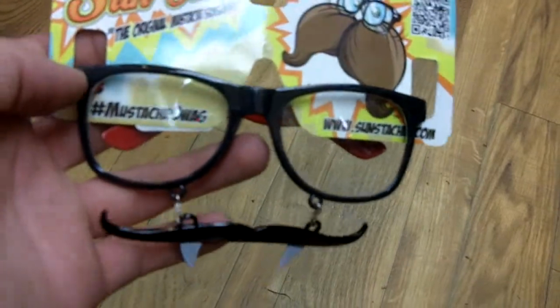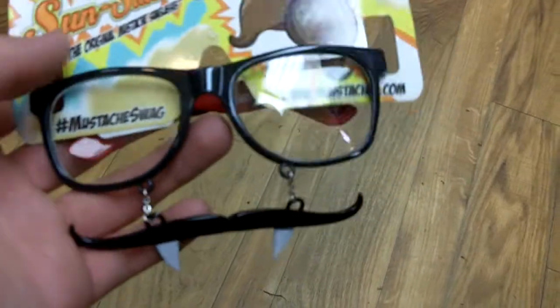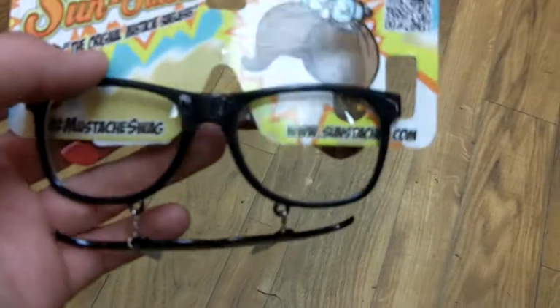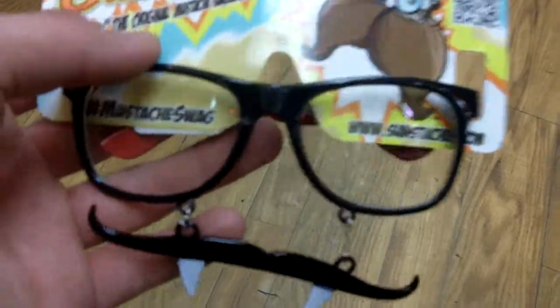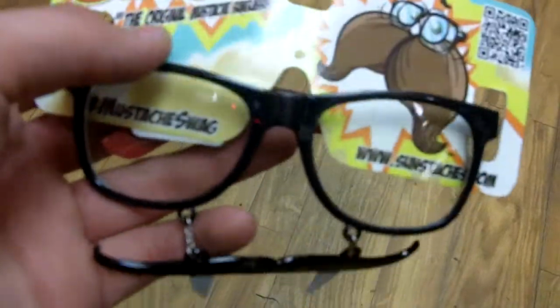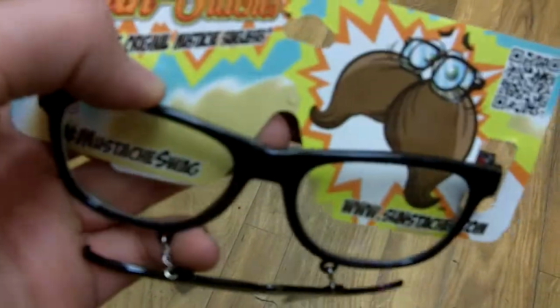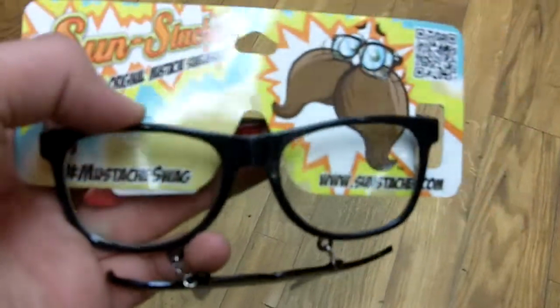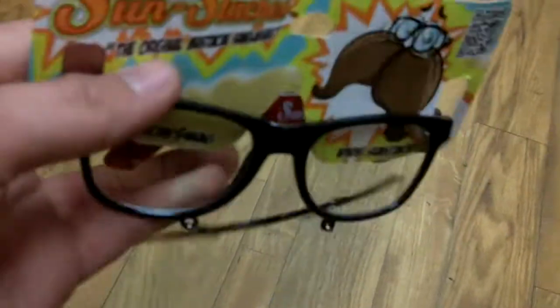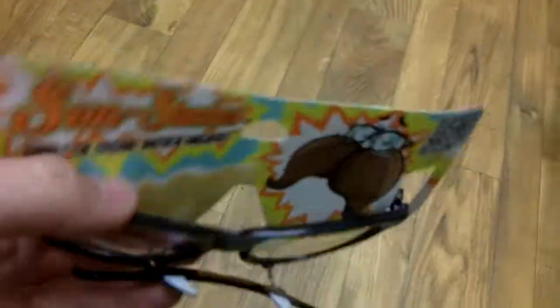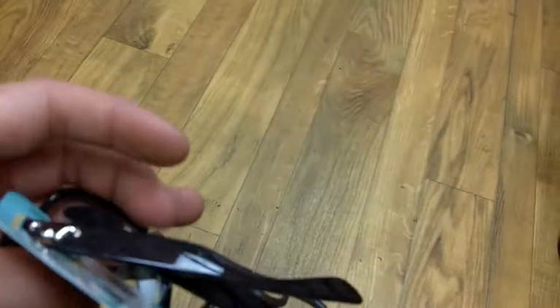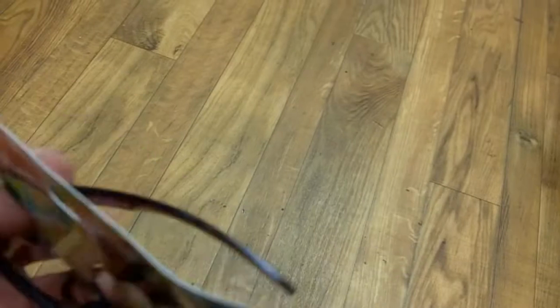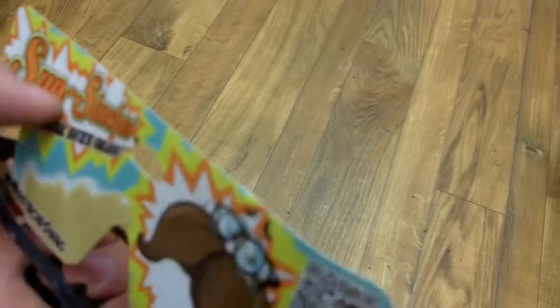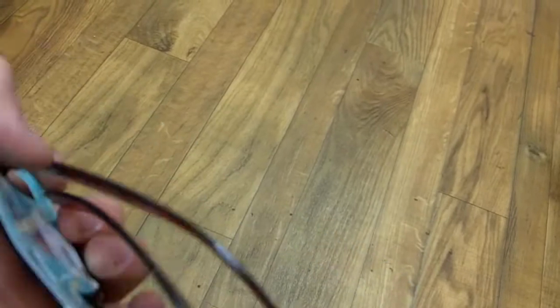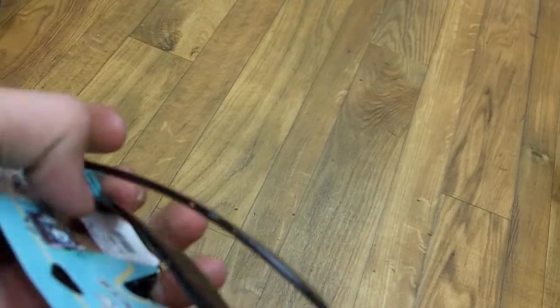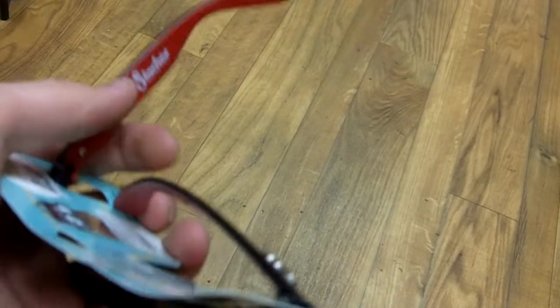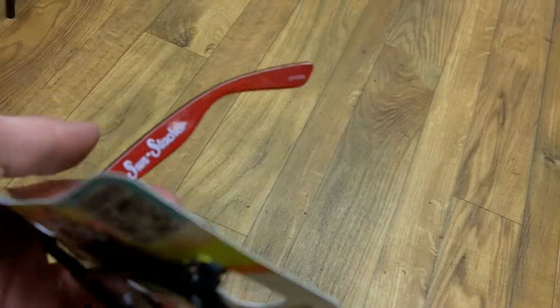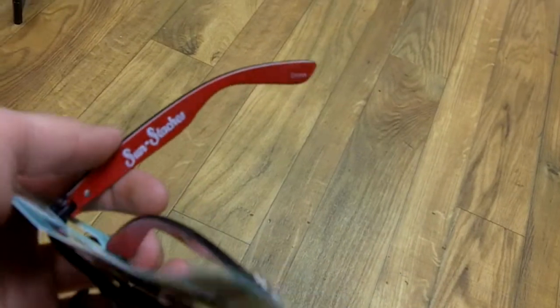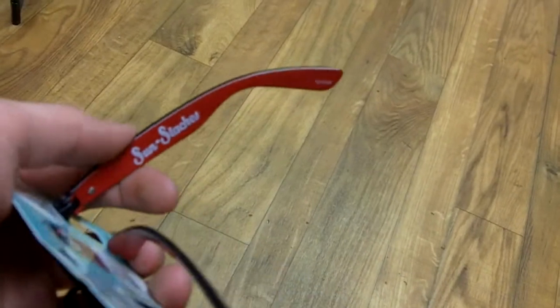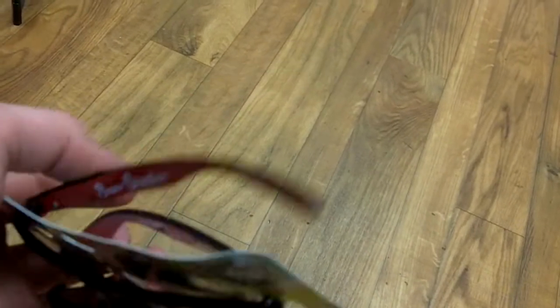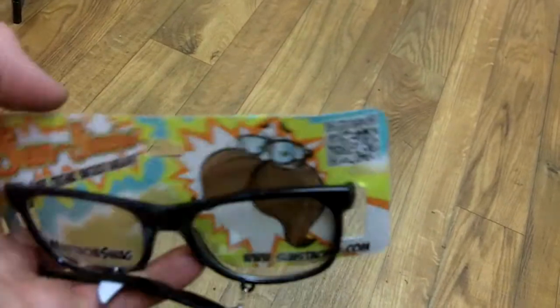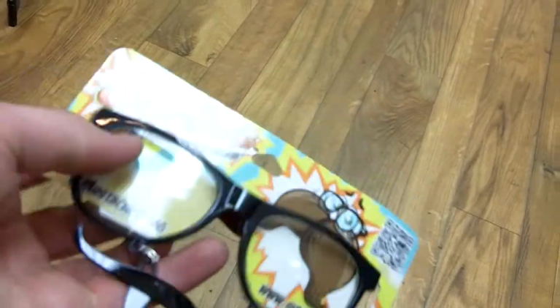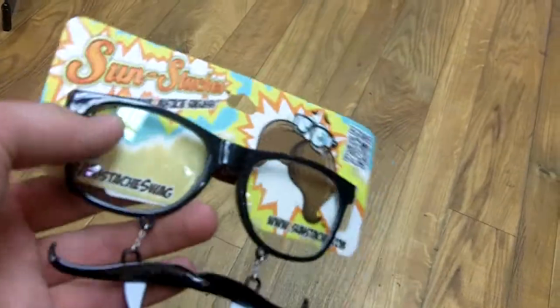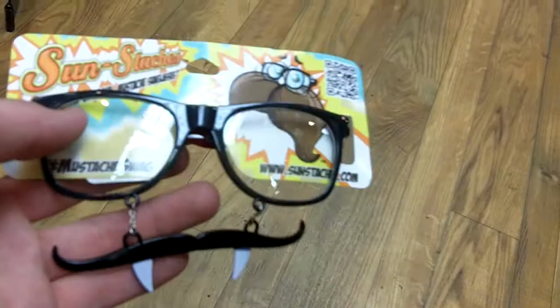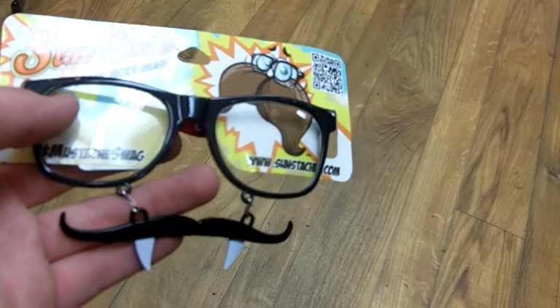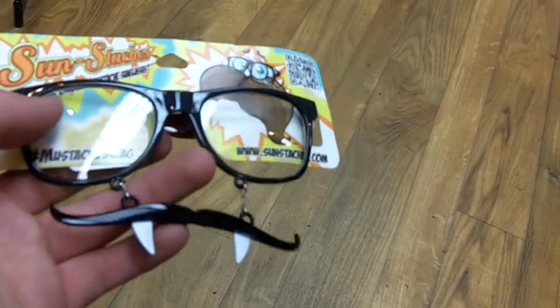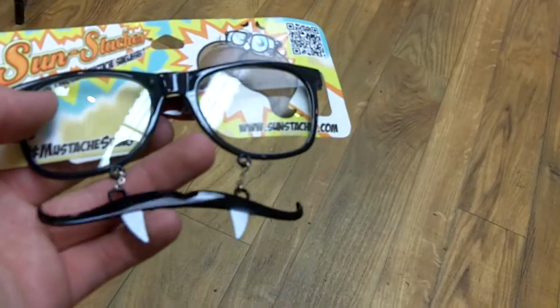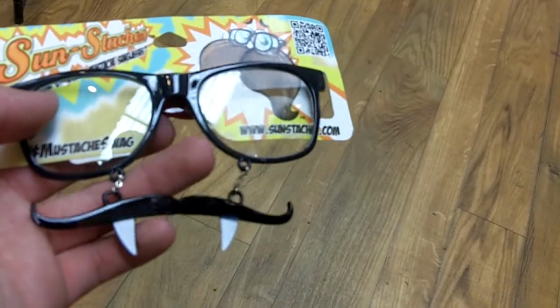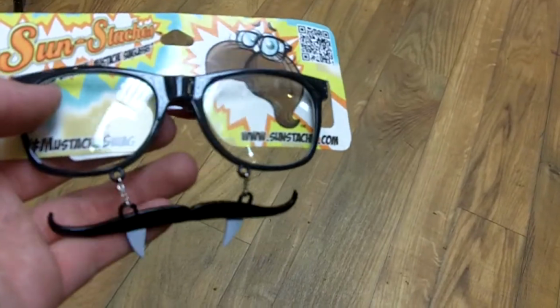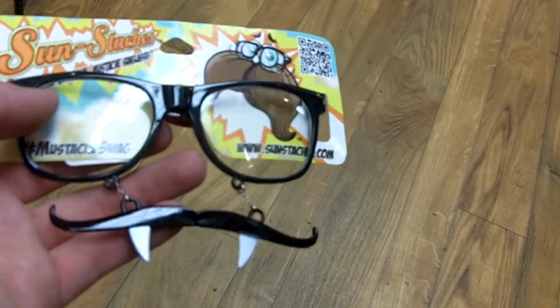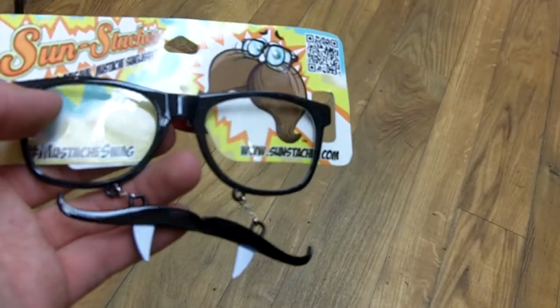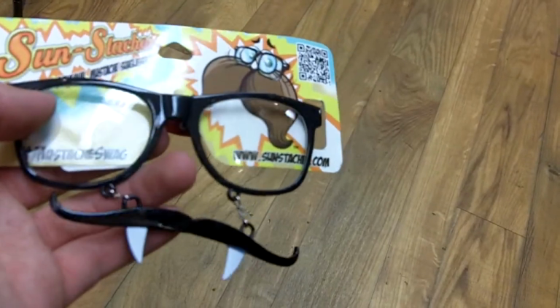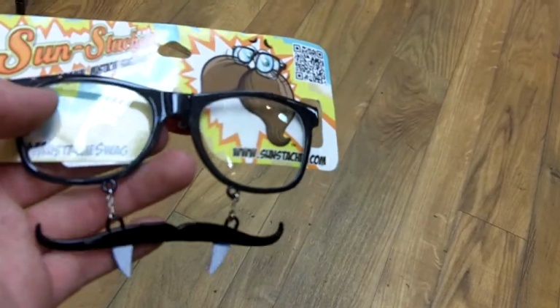It still comes with a full pair of sunglasses. You notice the red on the back of these ones as opposed to — I'll show you right here — the red right there as opposed to the black that's on the other ones, and it still has the side belt and everything like that.